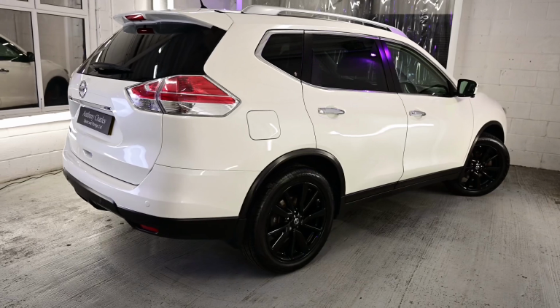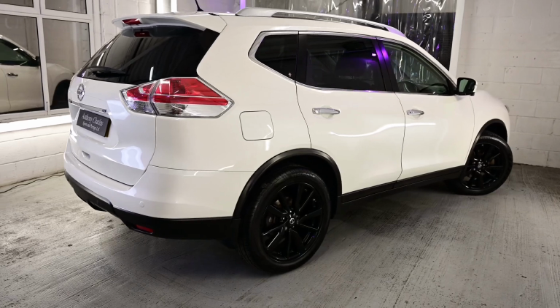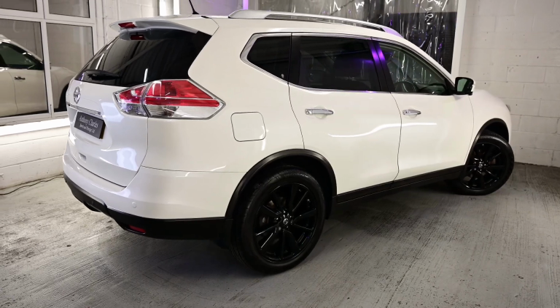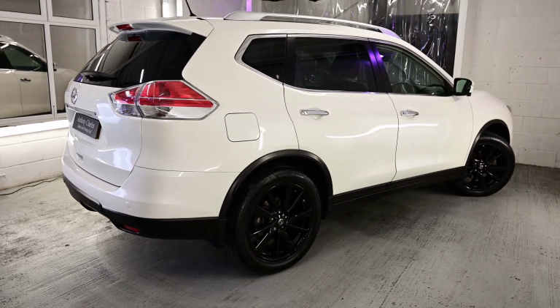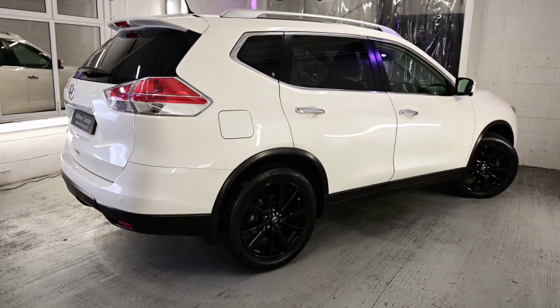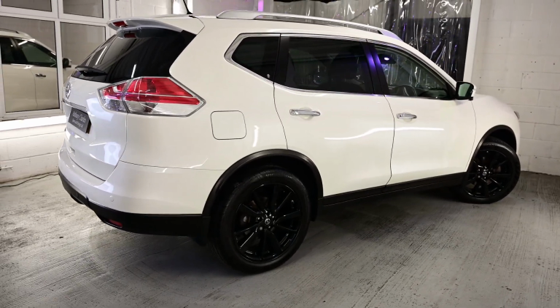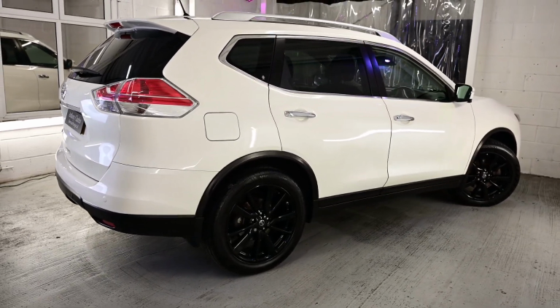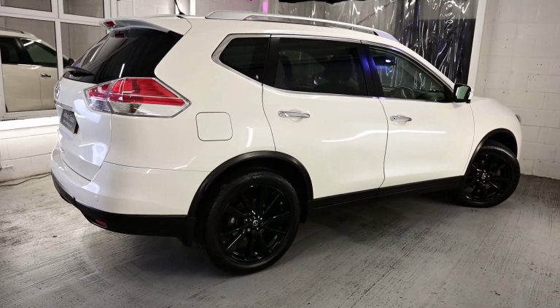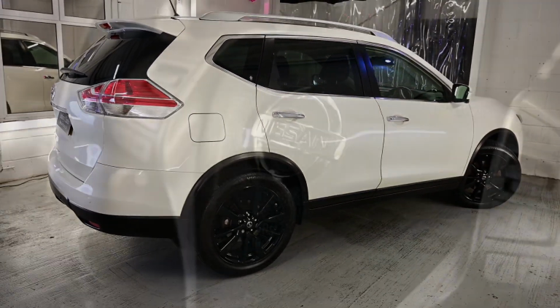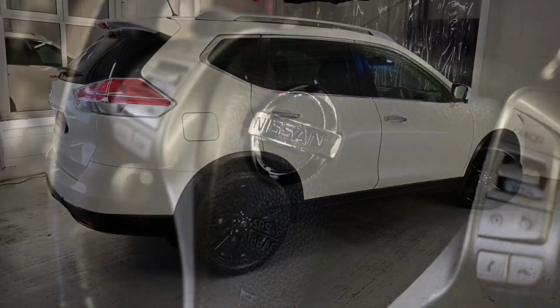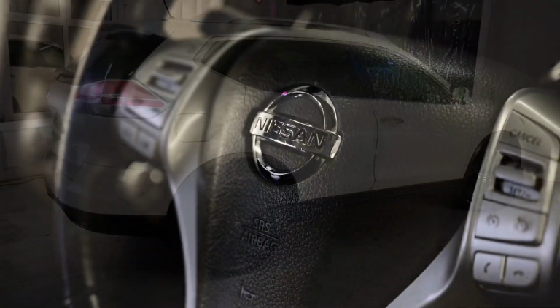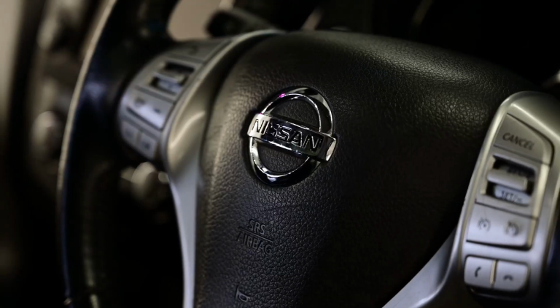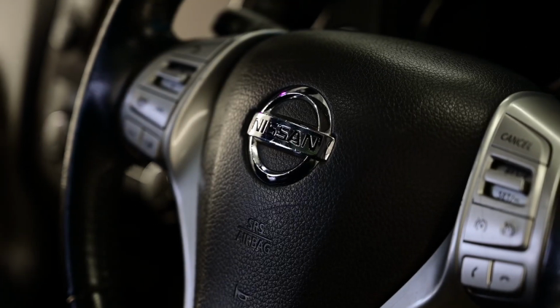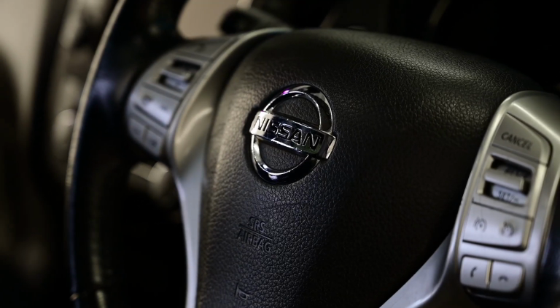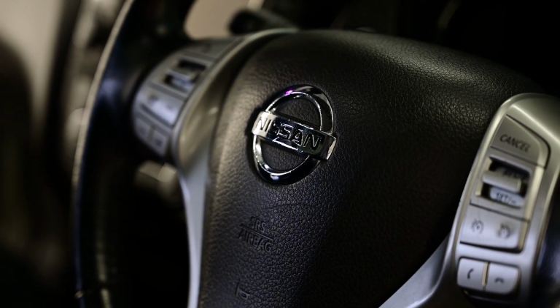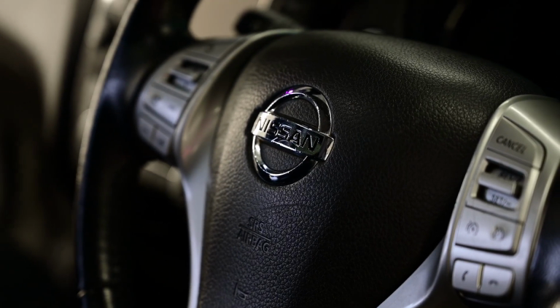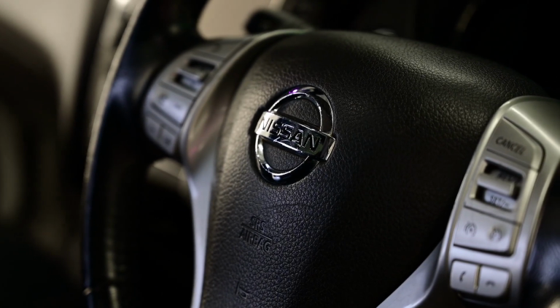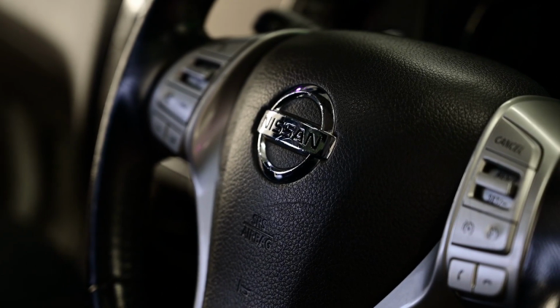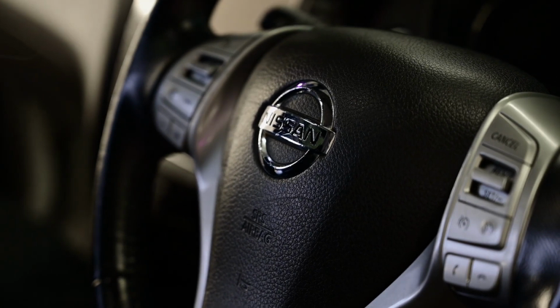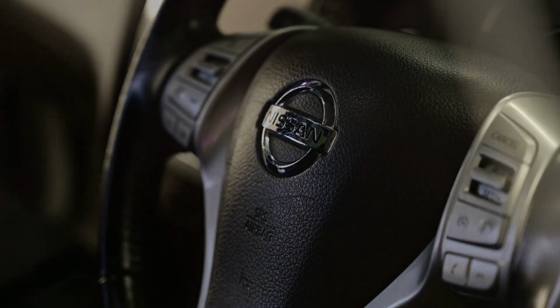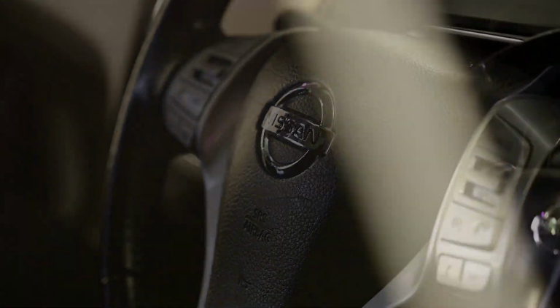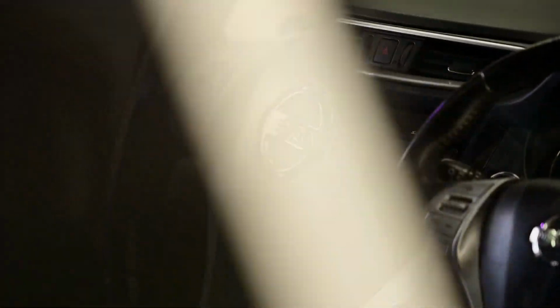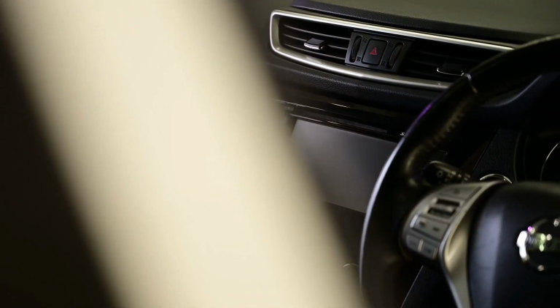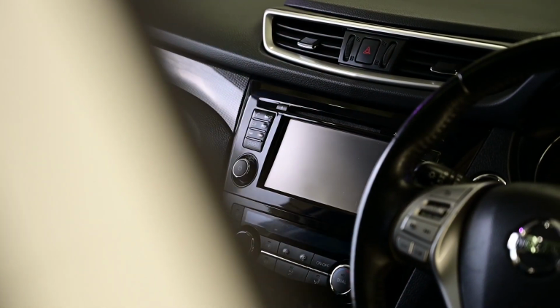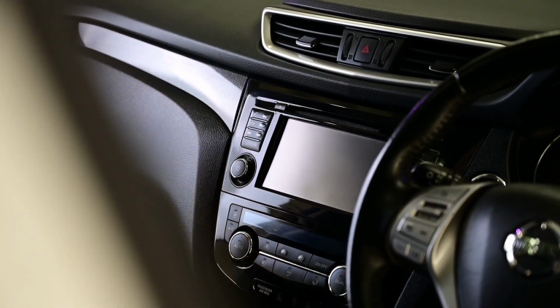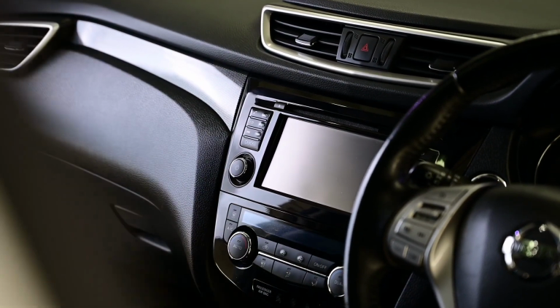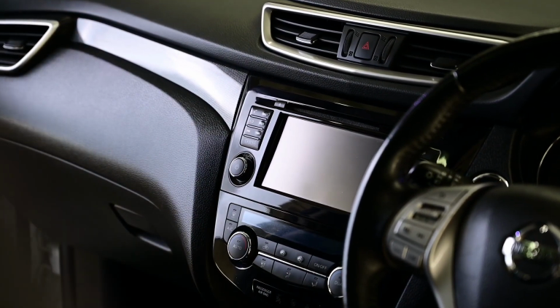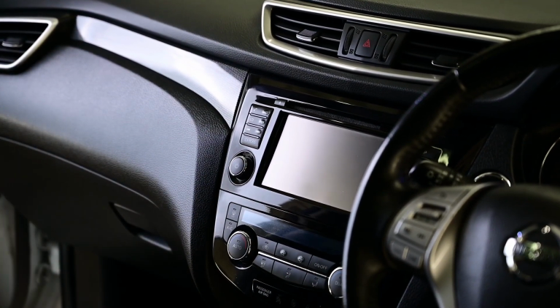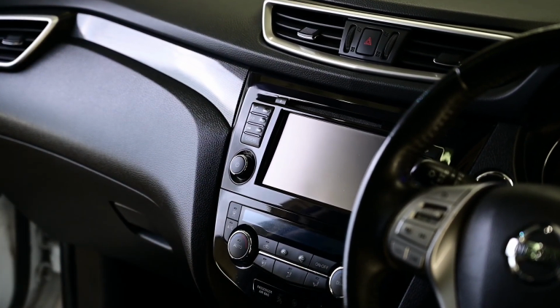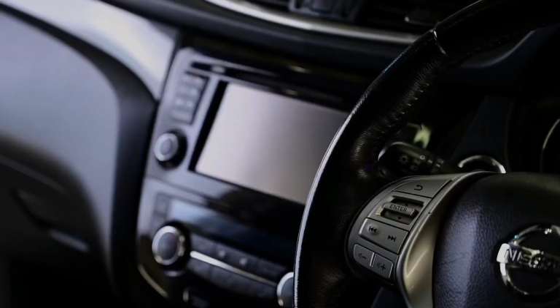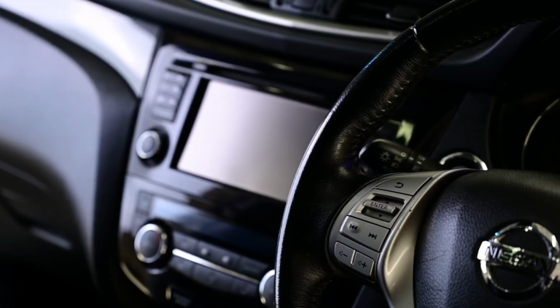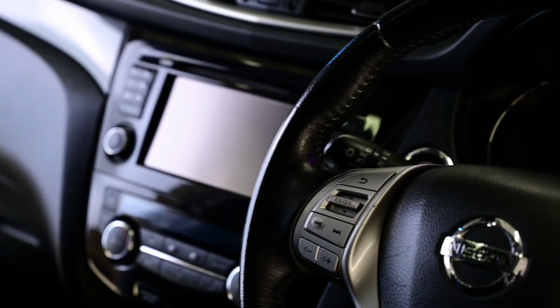We do accept part exchanges, or if you would just like to sell your vehicle, please give us a call and if your vehicle fits our stock criteria profile, we would be more than happy to purchase your vehicle. Thank you very much for your time and we hope to speak to you all soon.